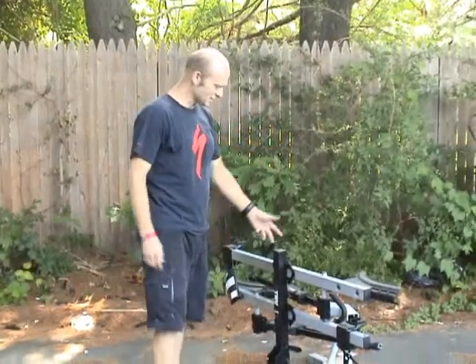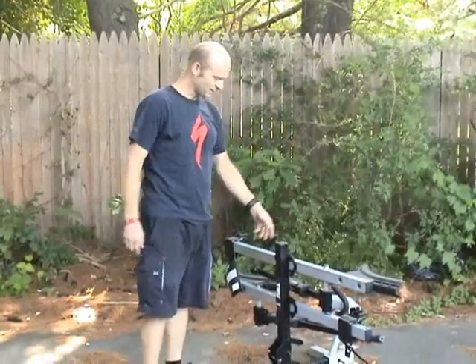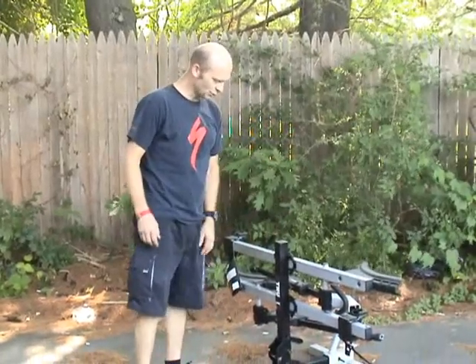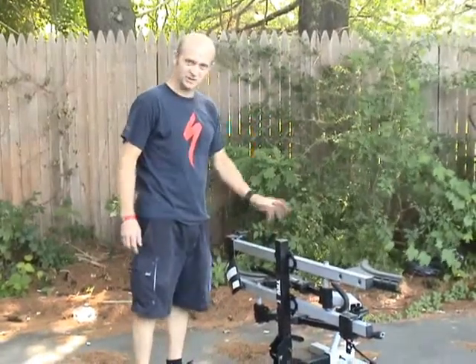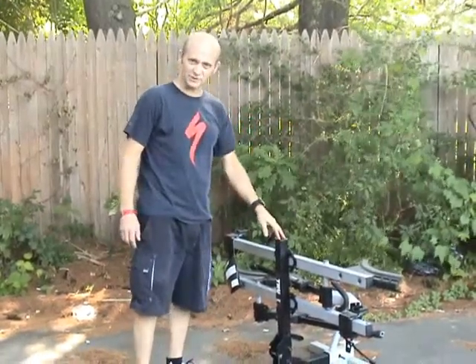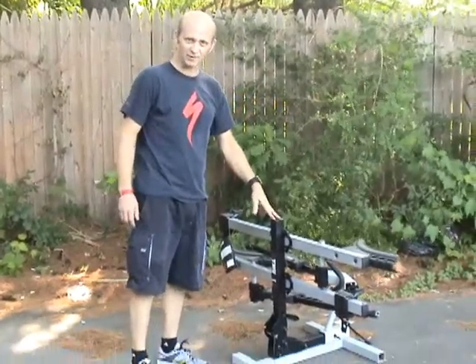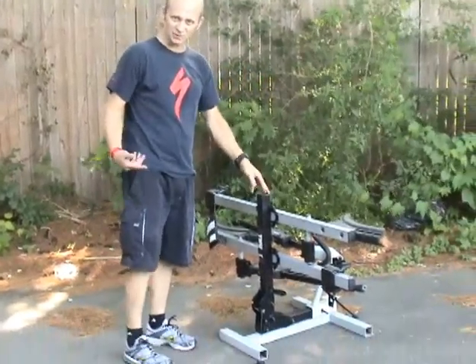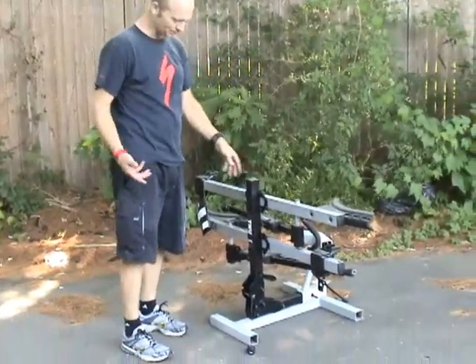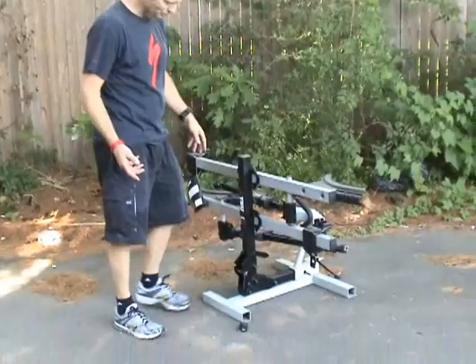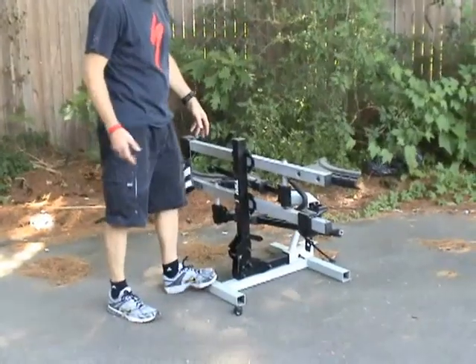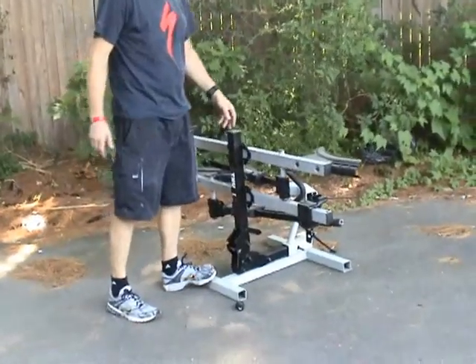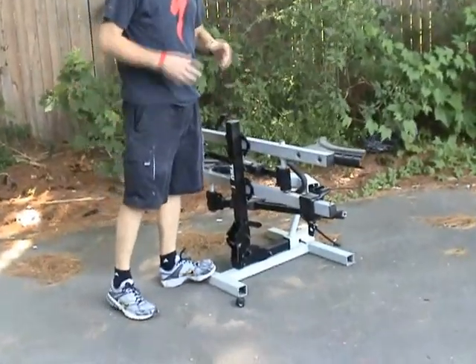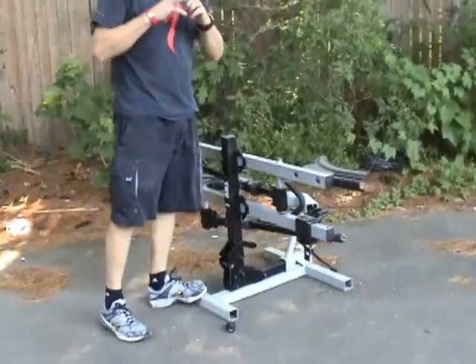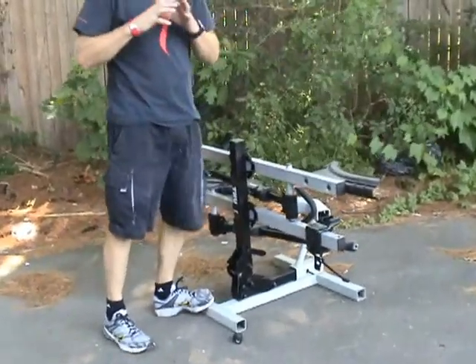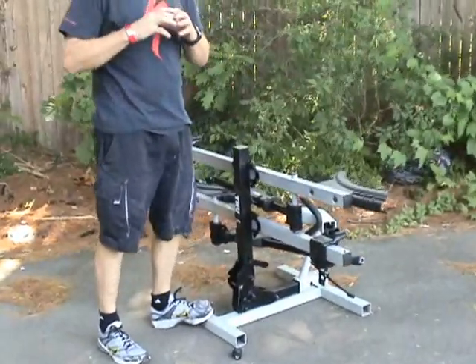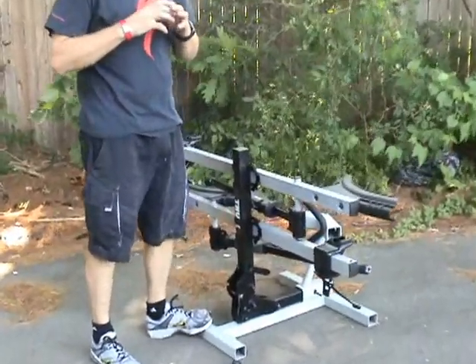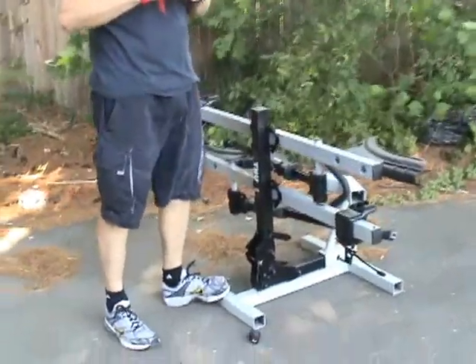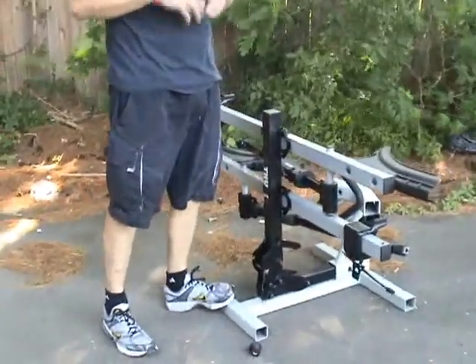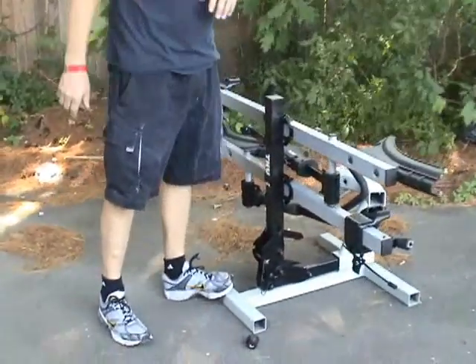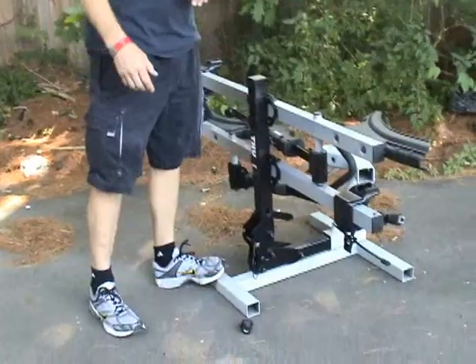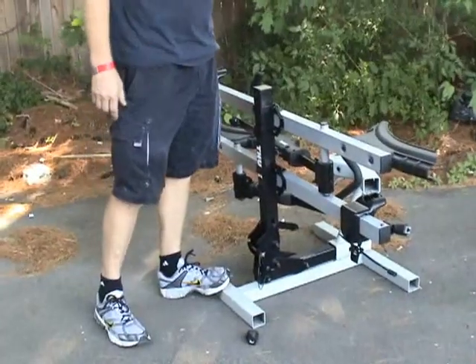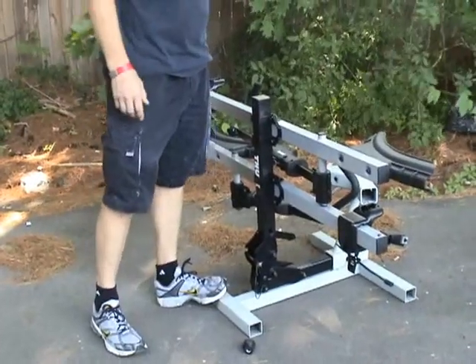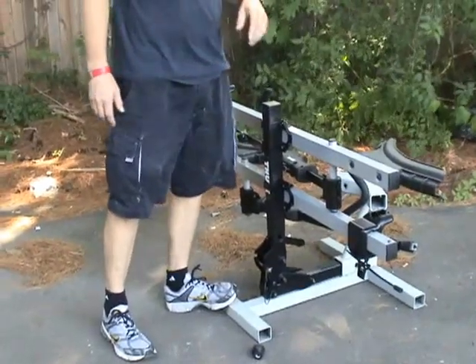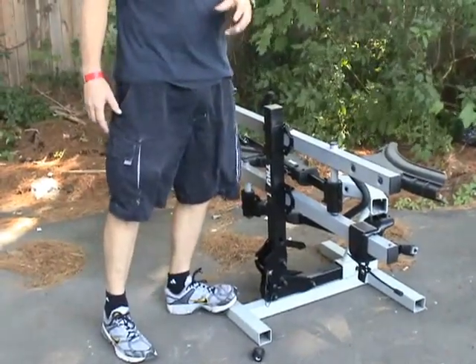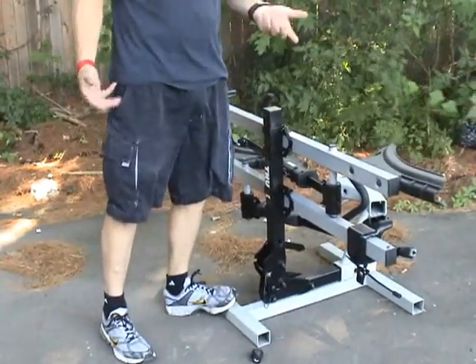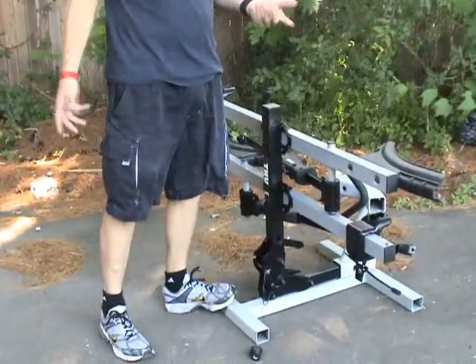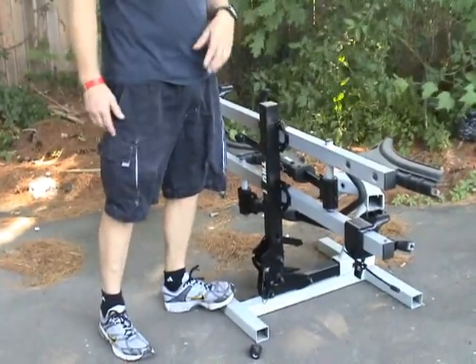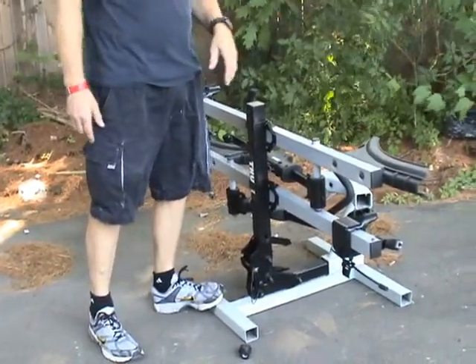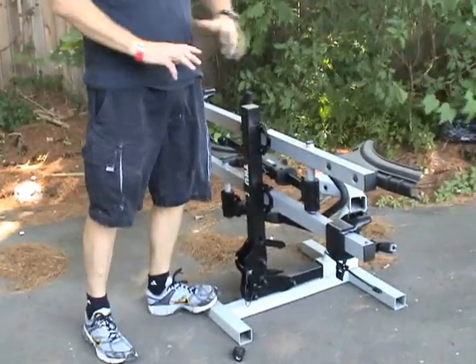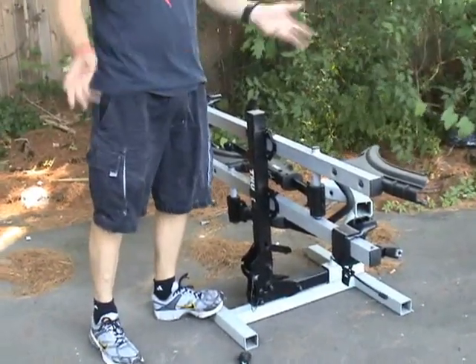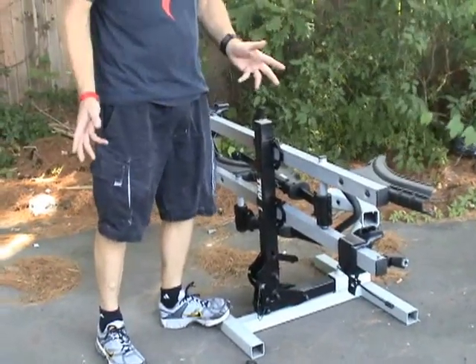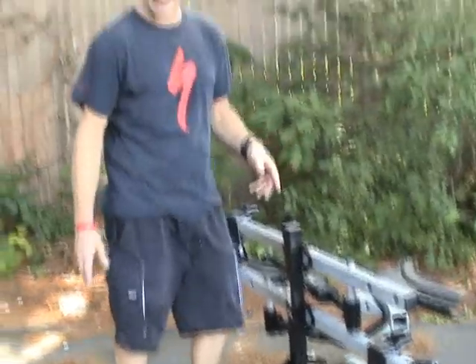This is Thule's receiver hitch rack called the T2. It only fits two-inch receivers, which are the big square receivers. It holds two bikes — they make an adapter to make it four bikes — but any bike can fit on this rack.